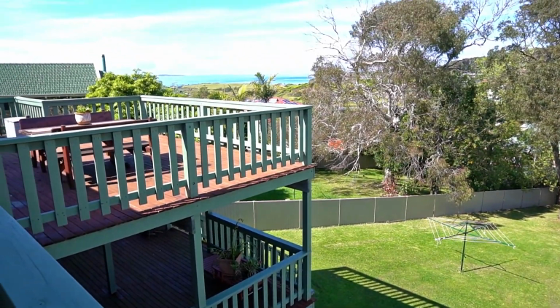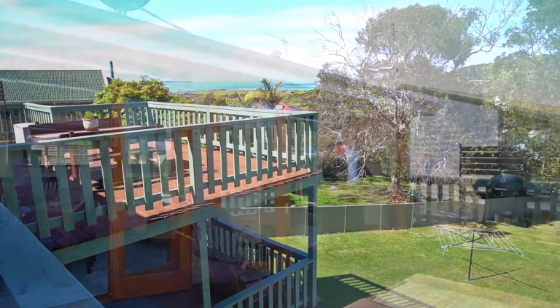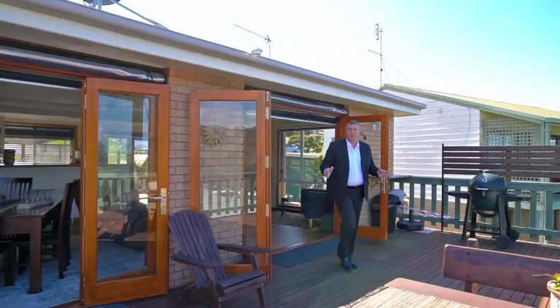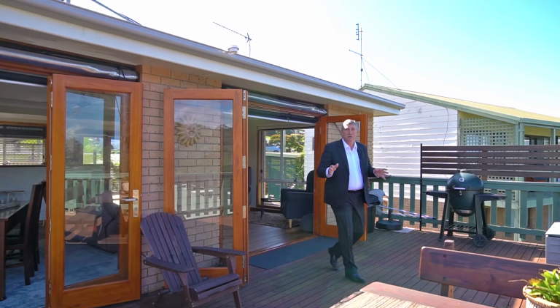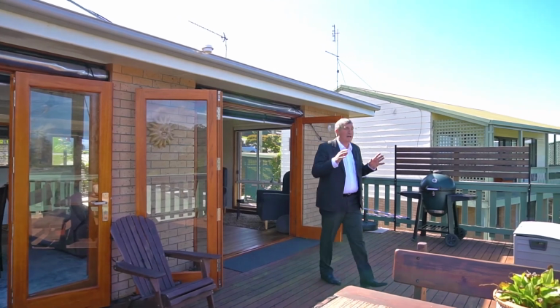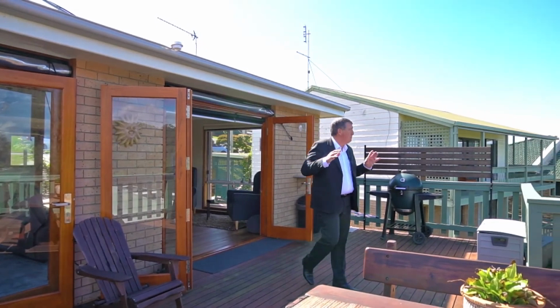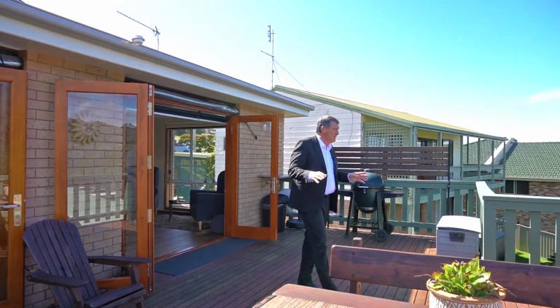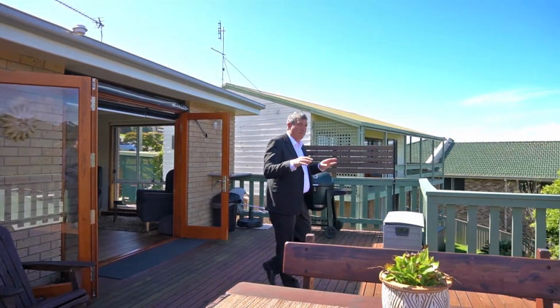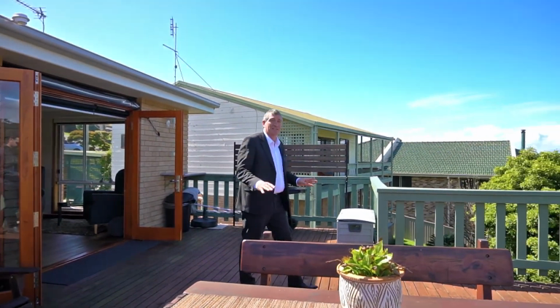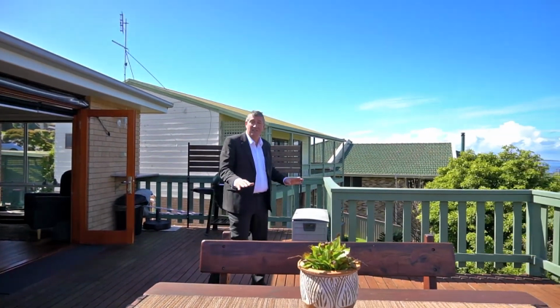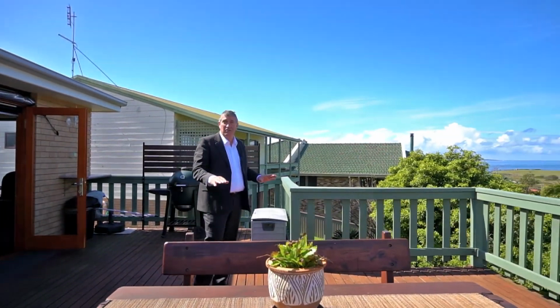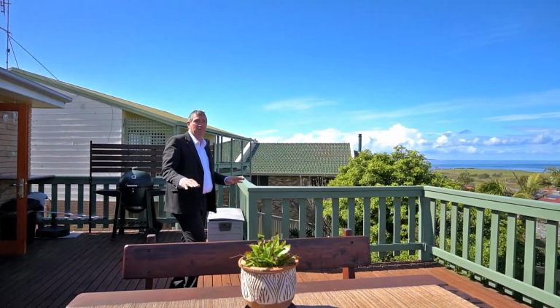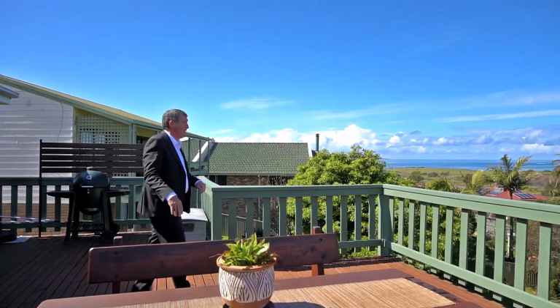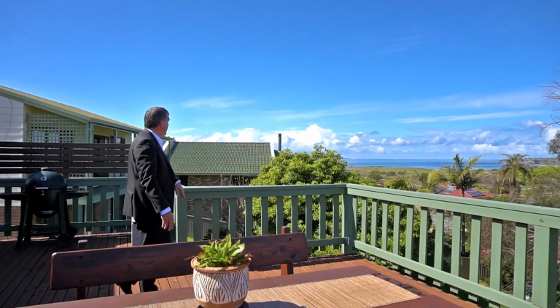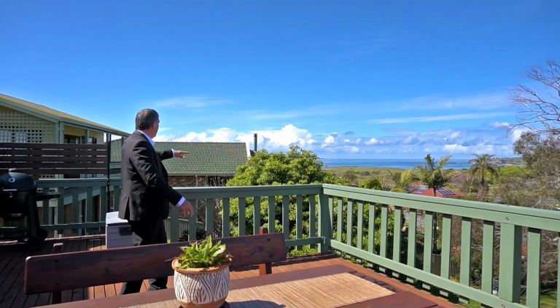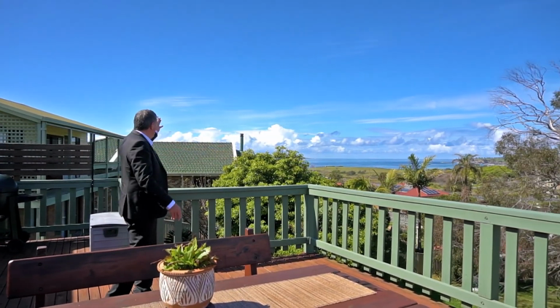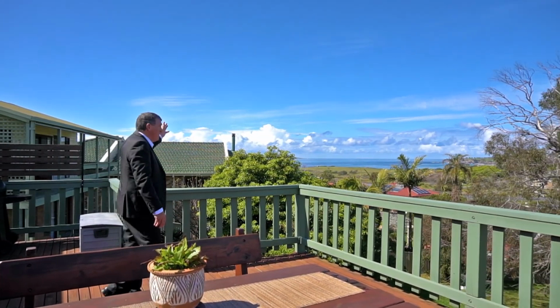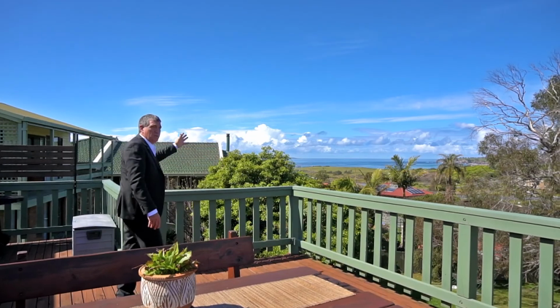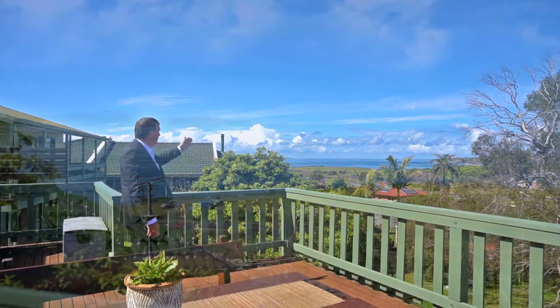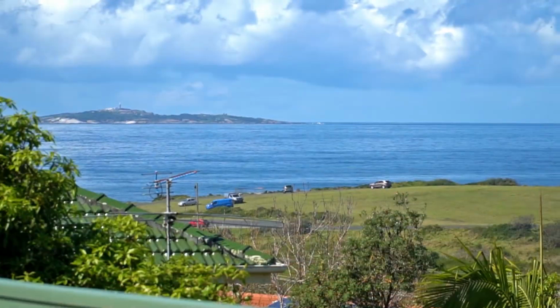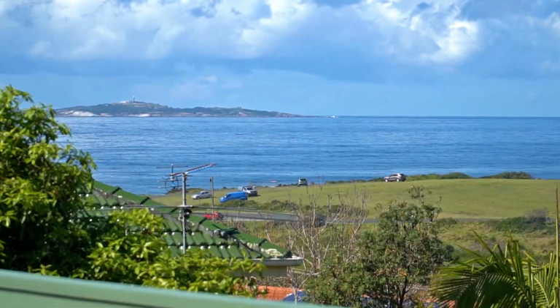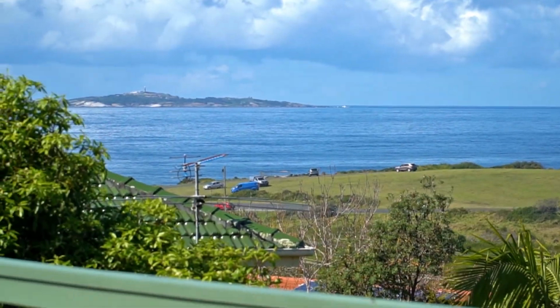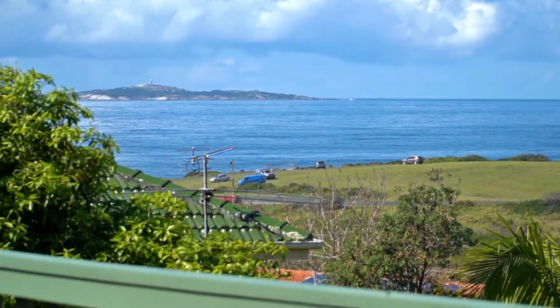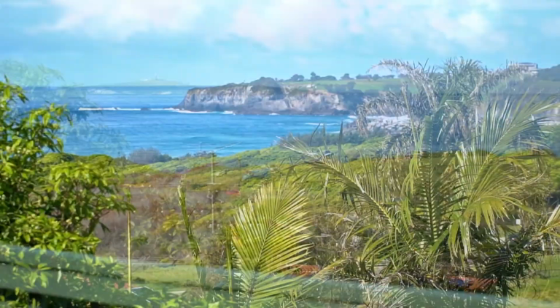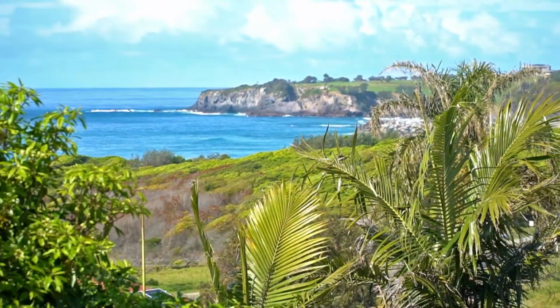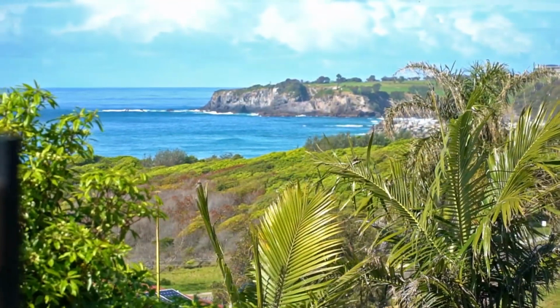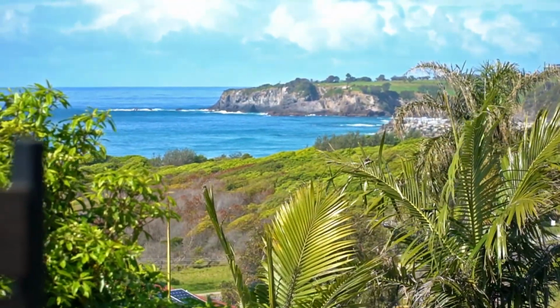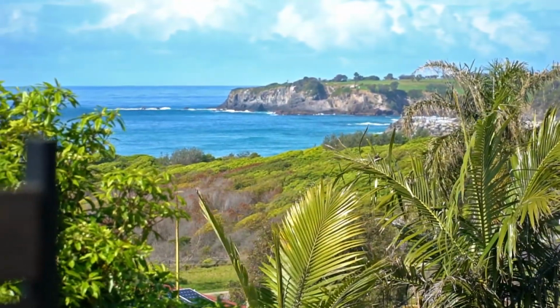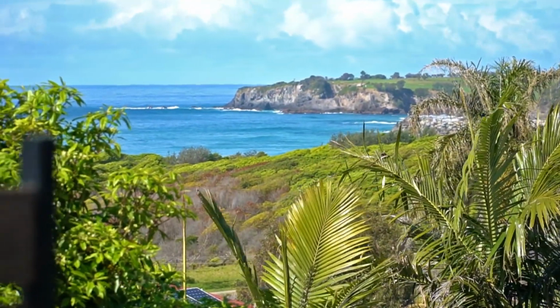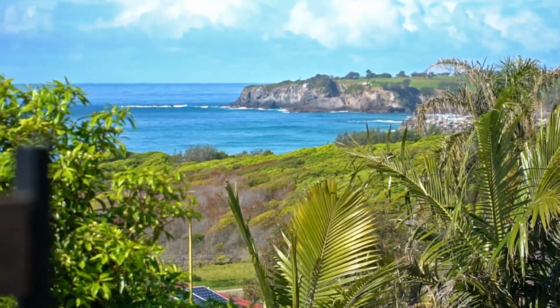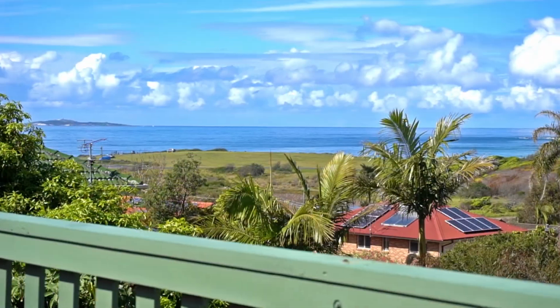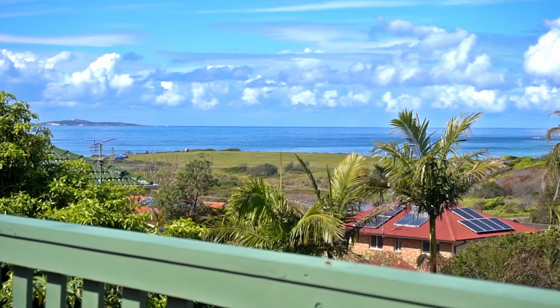This is truly amazing — this huge upstairs entertaining area. Views of Montague Island, the golf course, Carters Beach, and Bar Beach. Absolutely stunning.